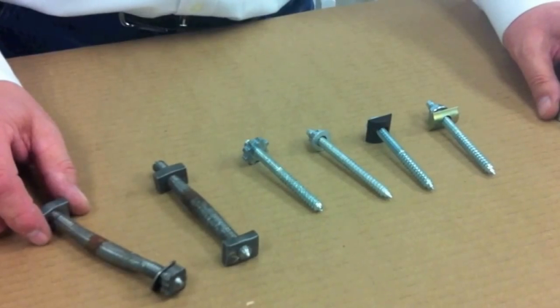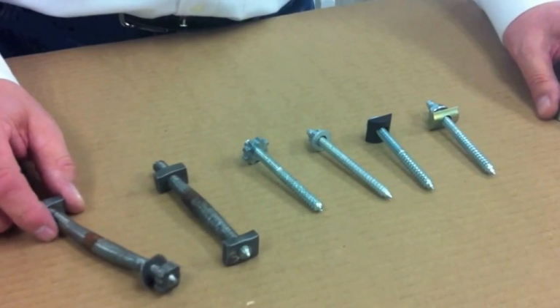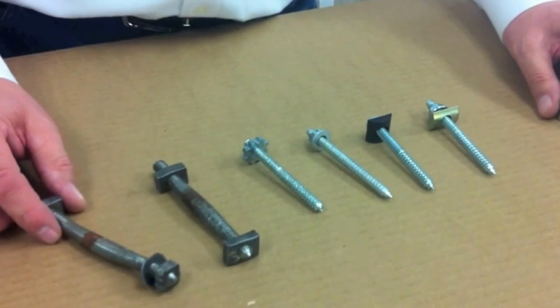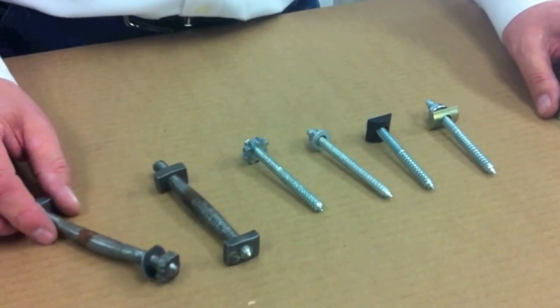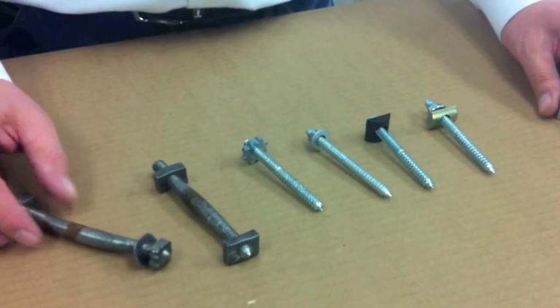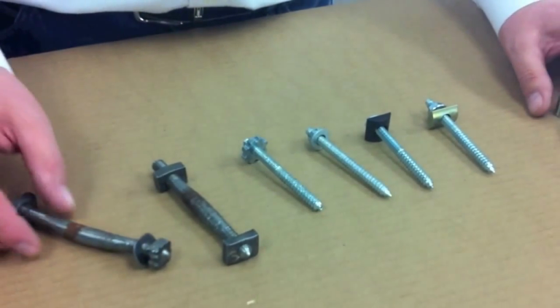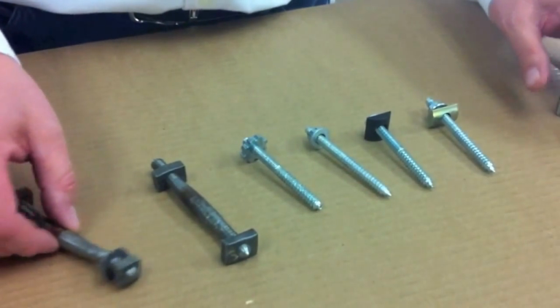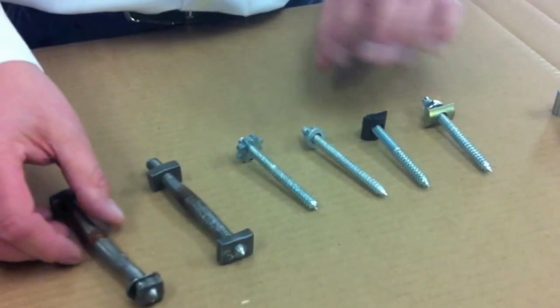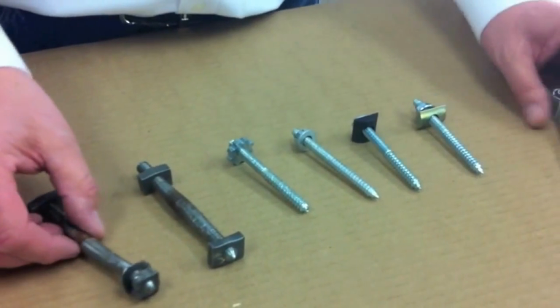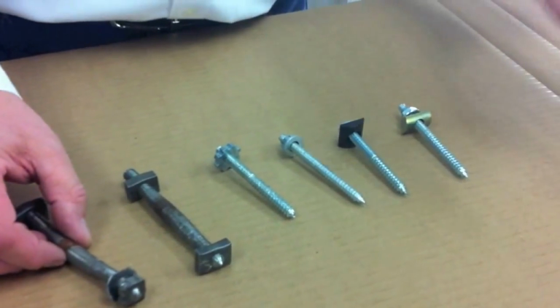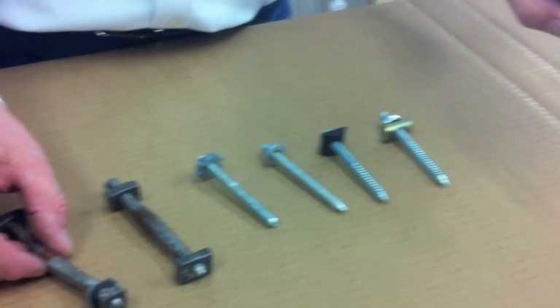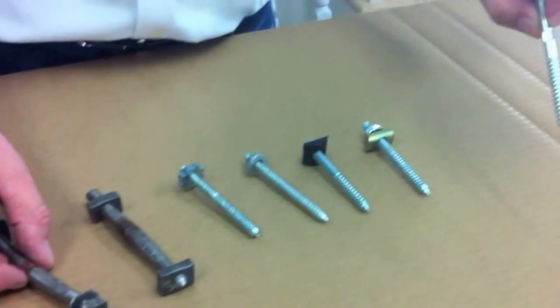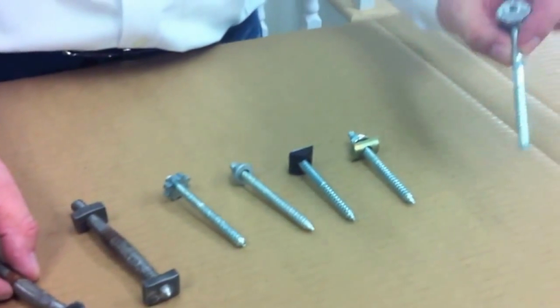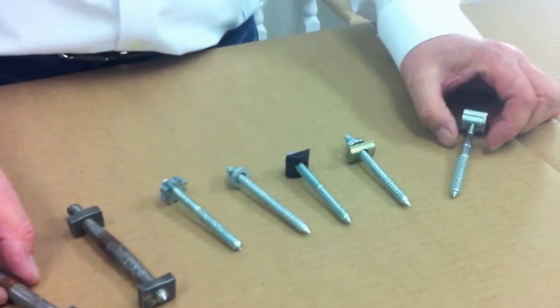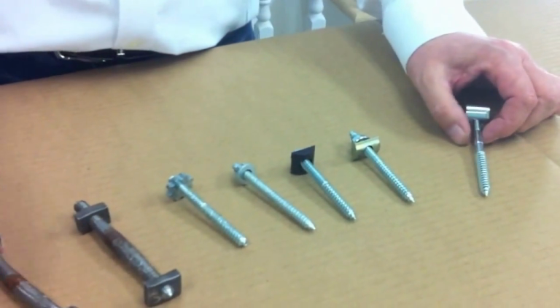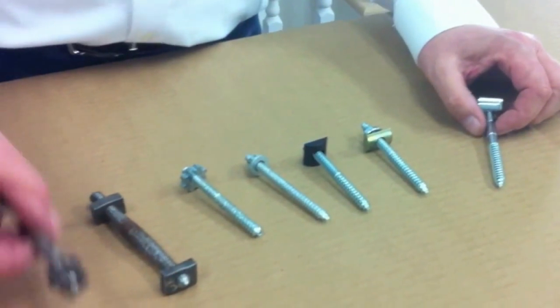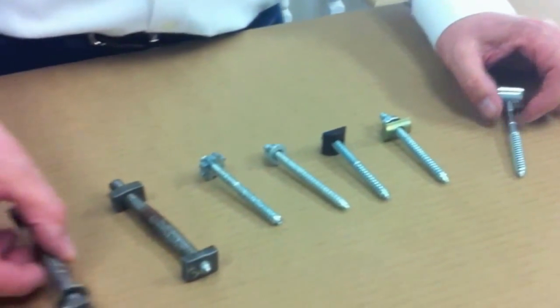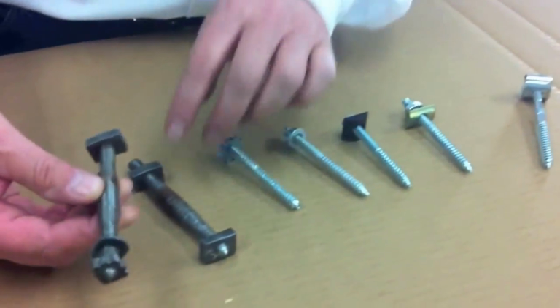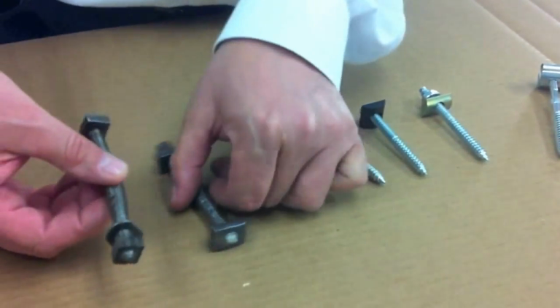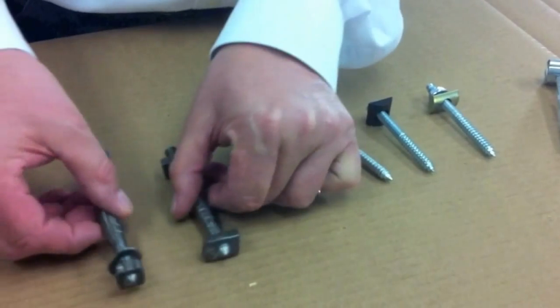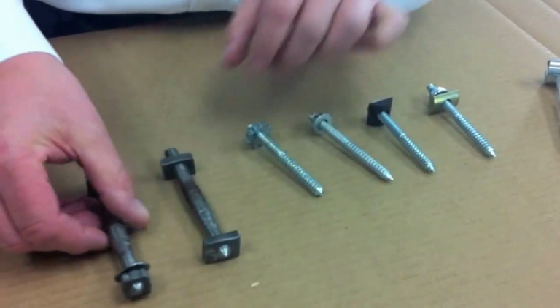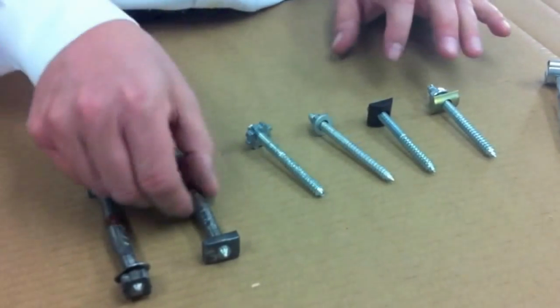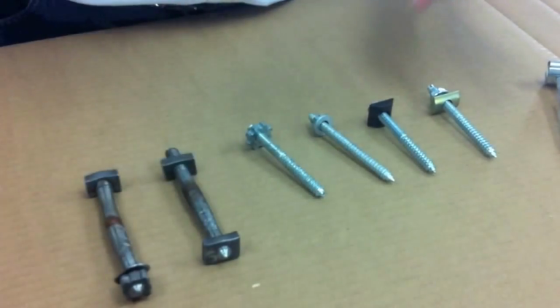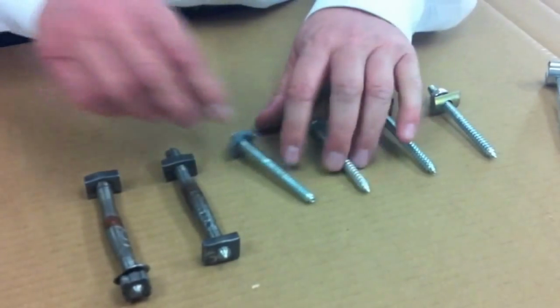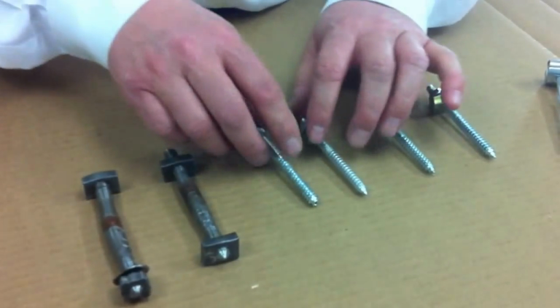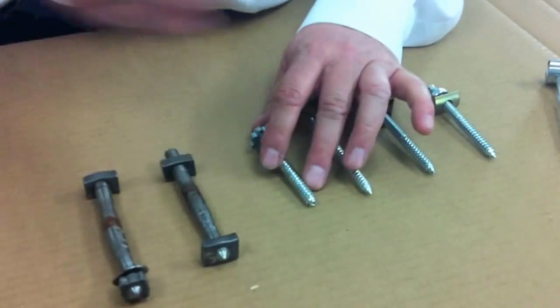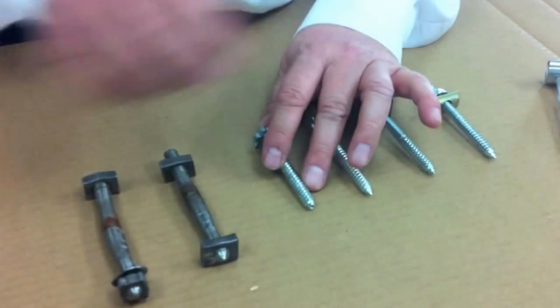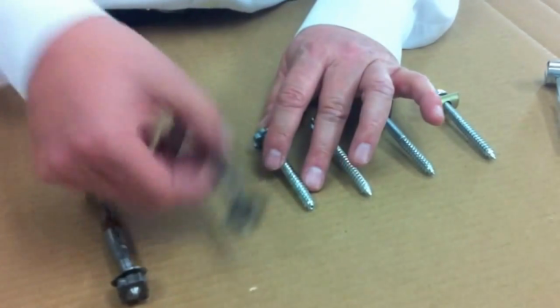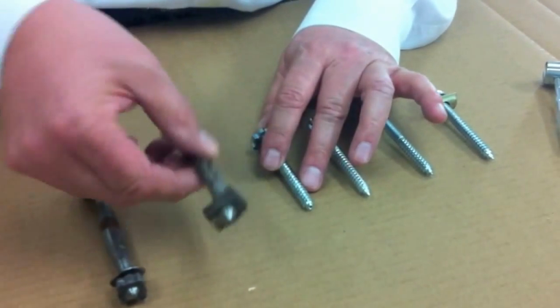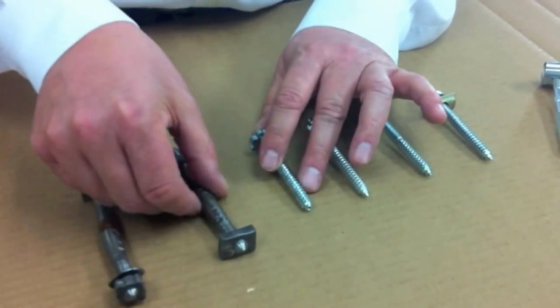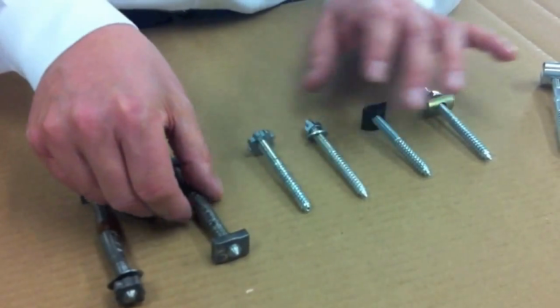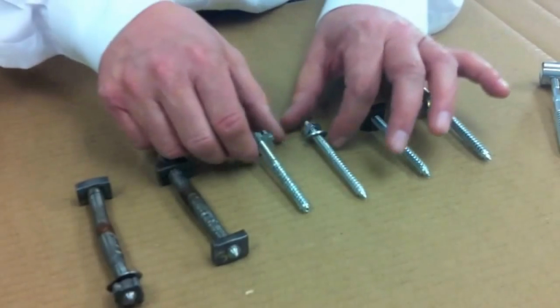Rail bolts have not changed much in the last 200 years with the exception of the new UT Zip Bolt Rail Bolt. These are some samples from rails and through the ears. This is one that was used in the 19th century.